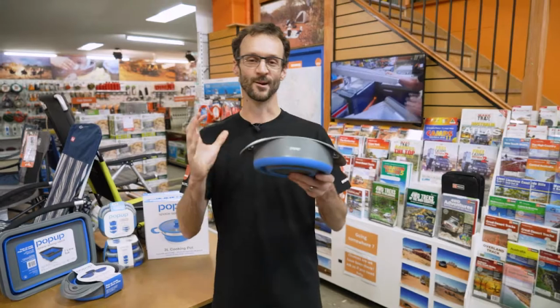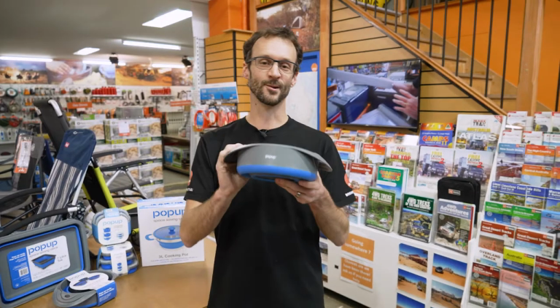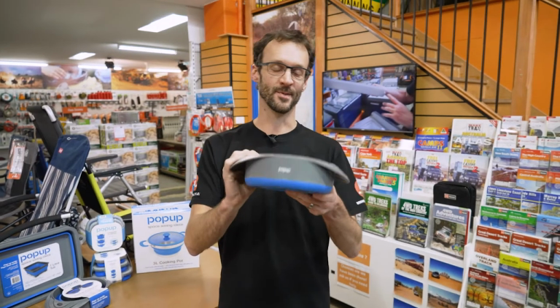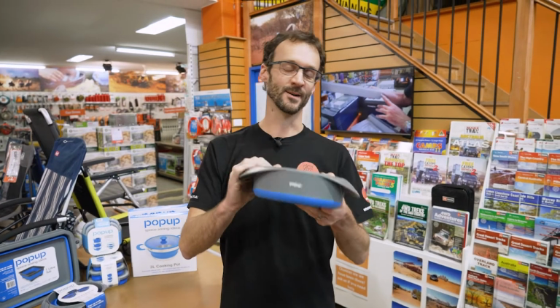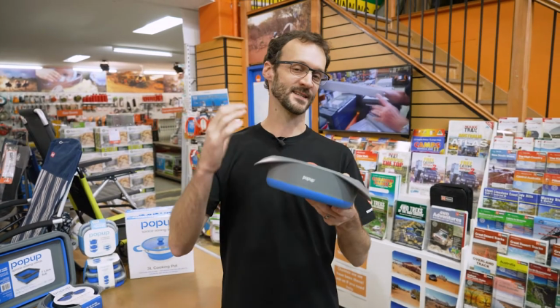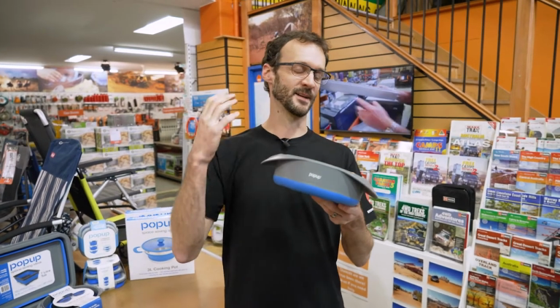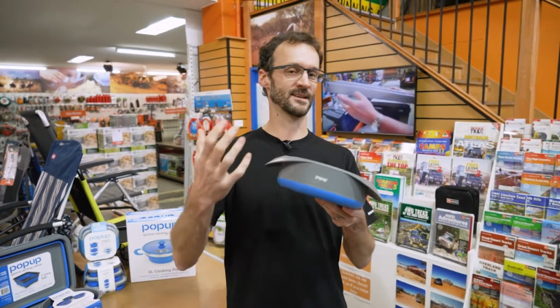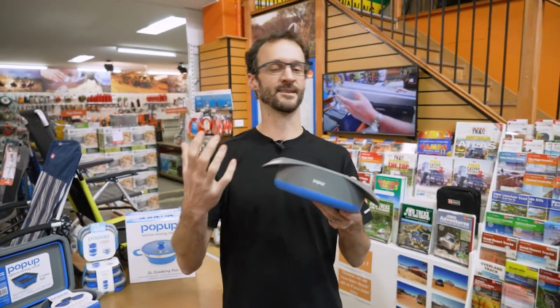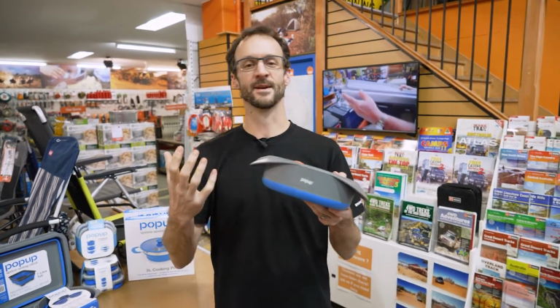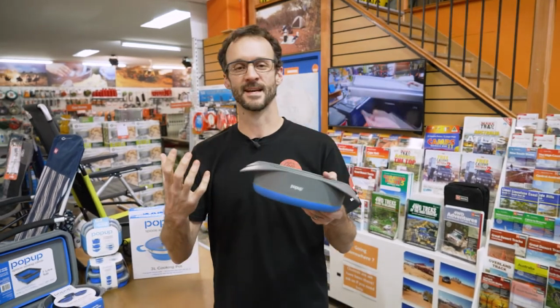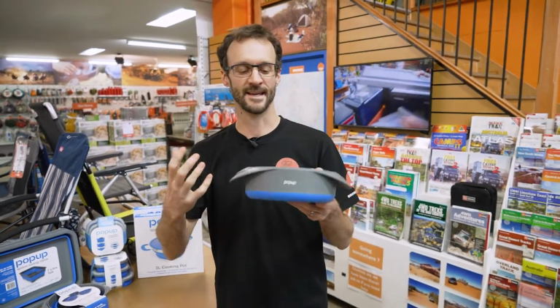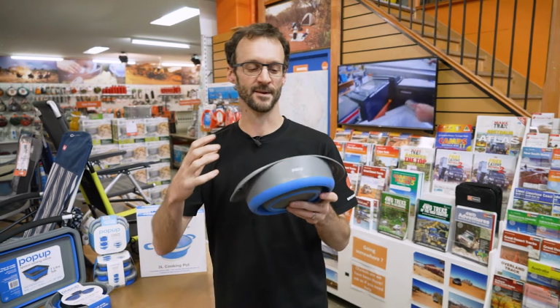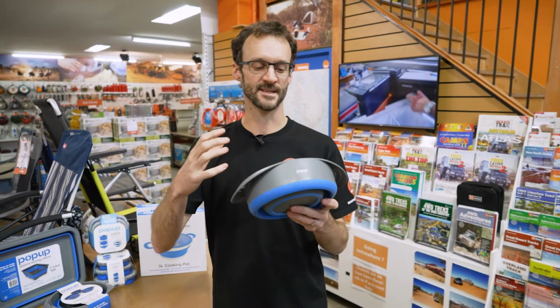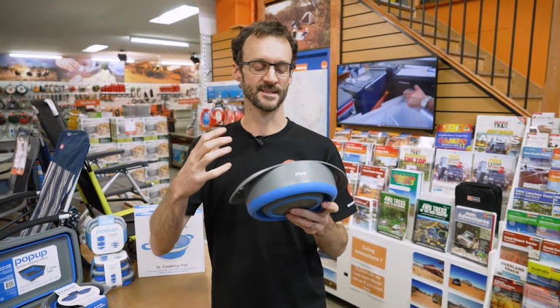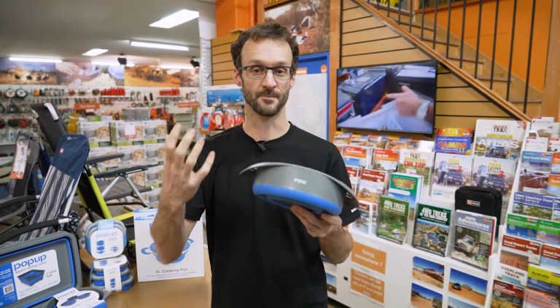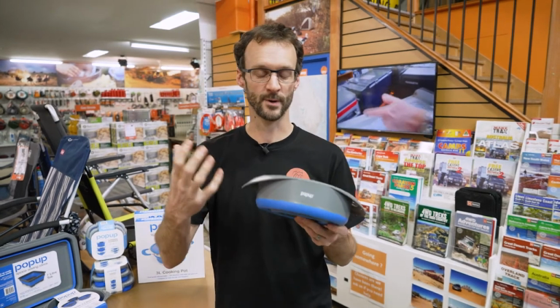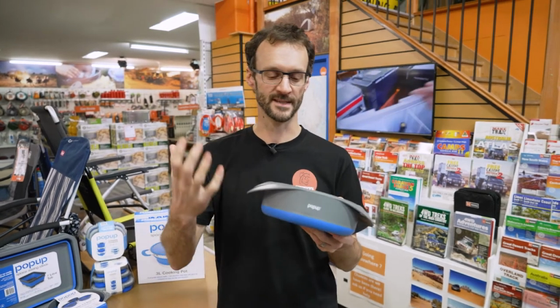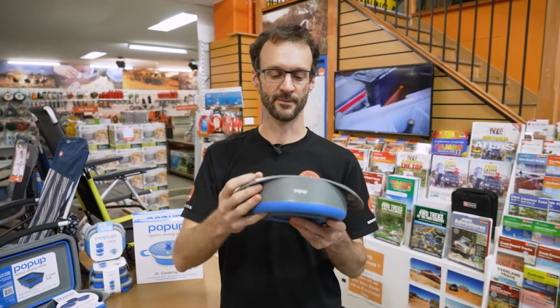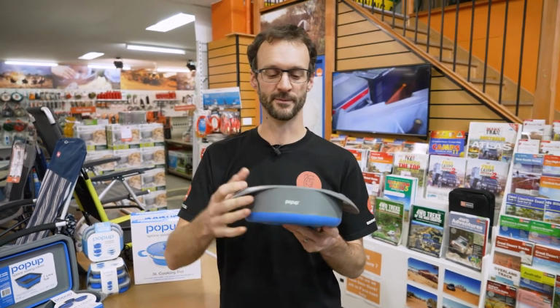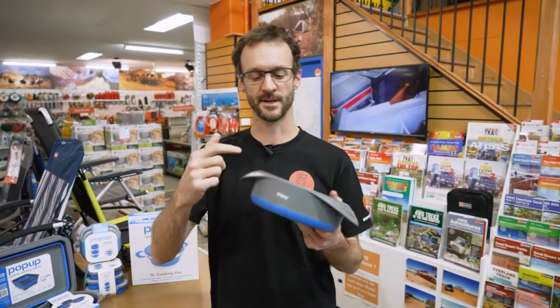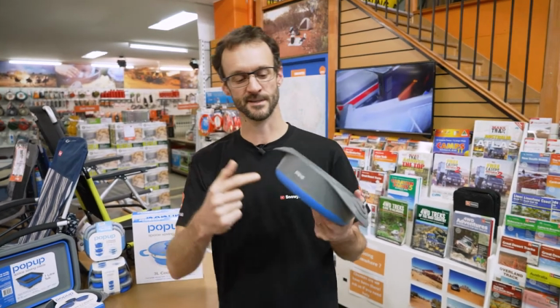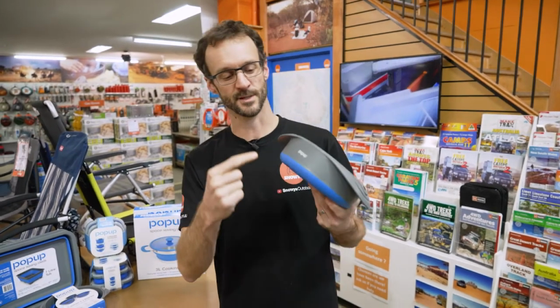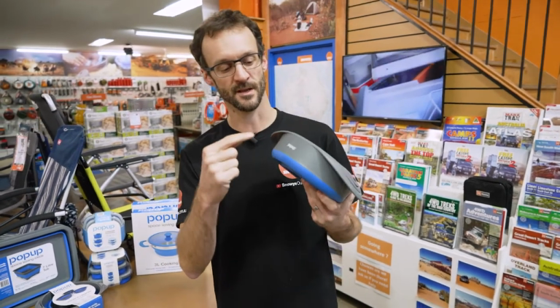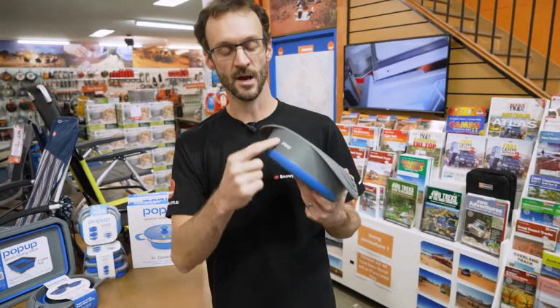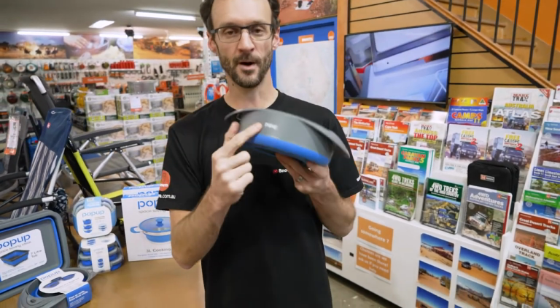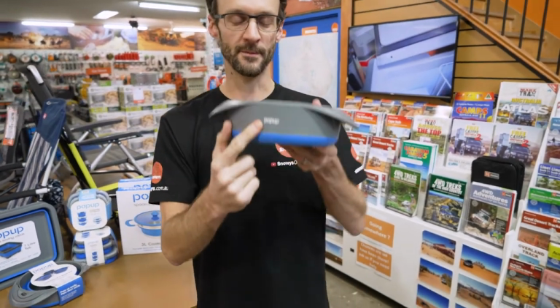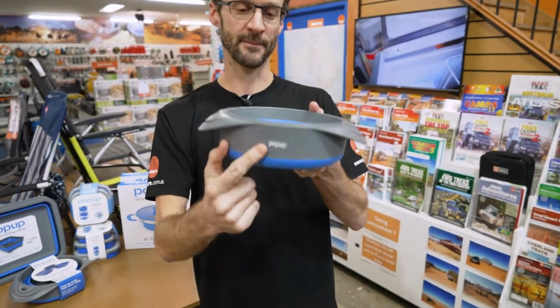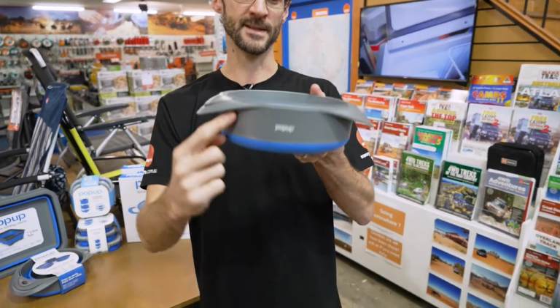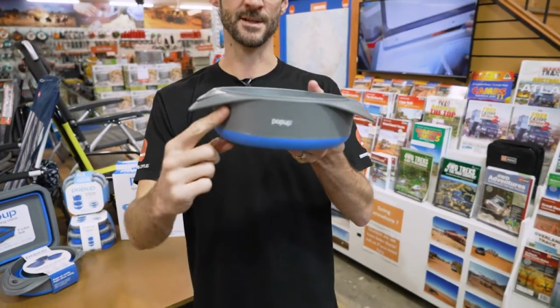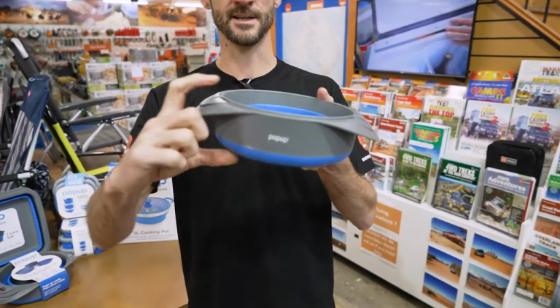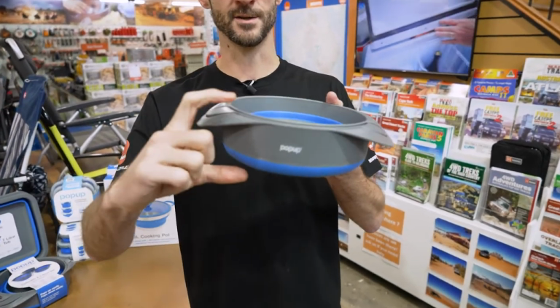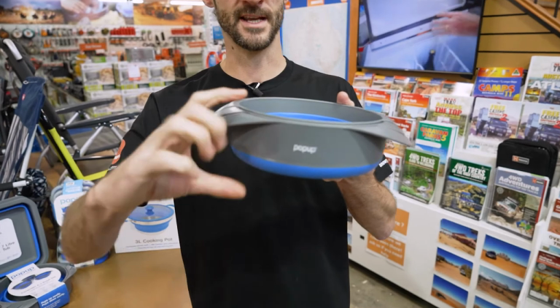A colander and bowl isn't something you necessarily think about taking camping because it's bulky. They take up a fair bit of space in storage, but pop-up have come up with this ingenious solution here.